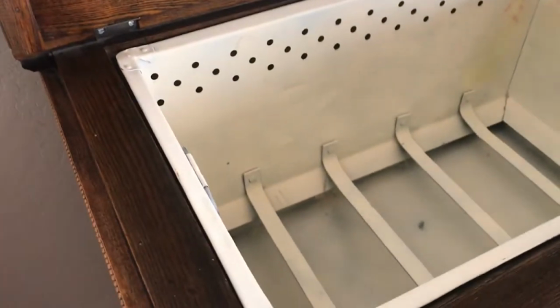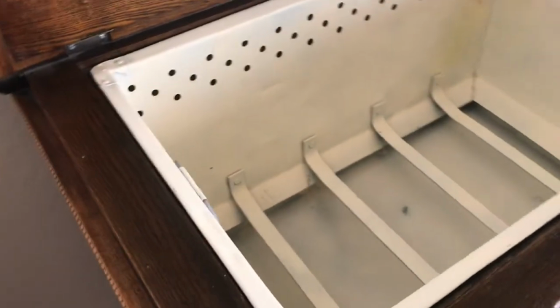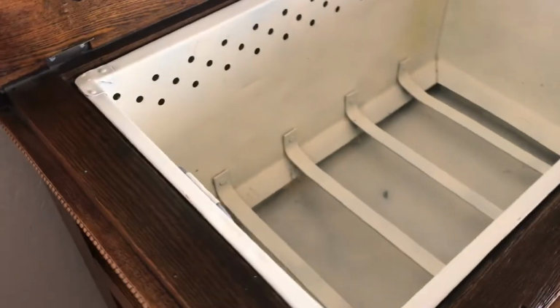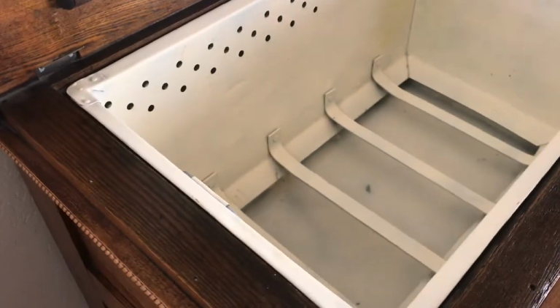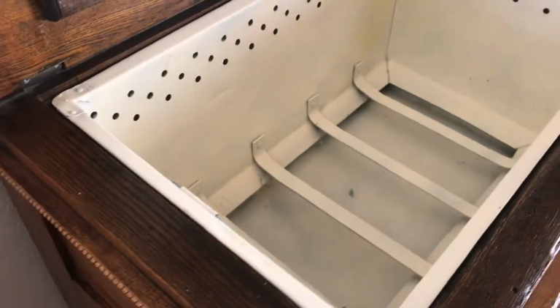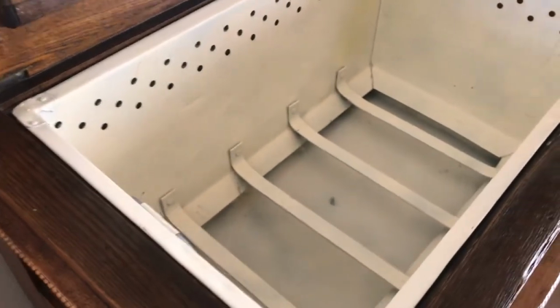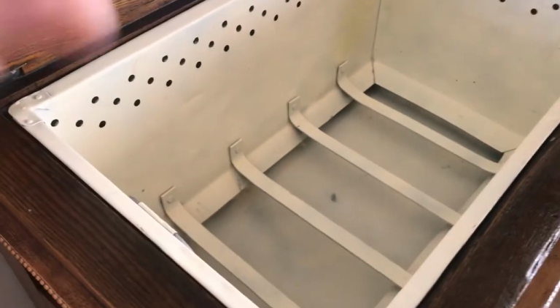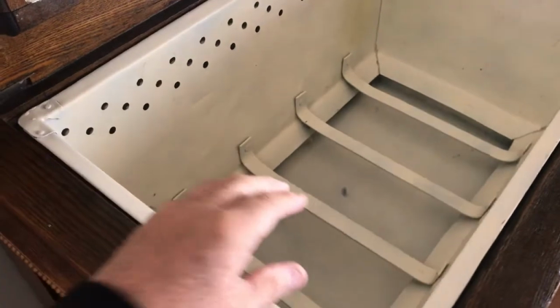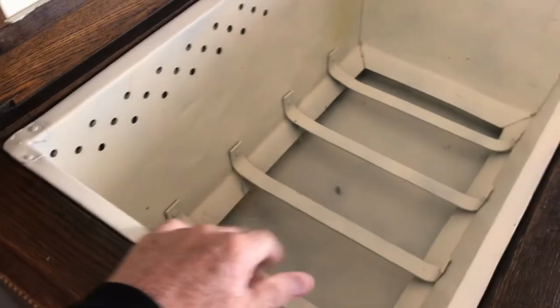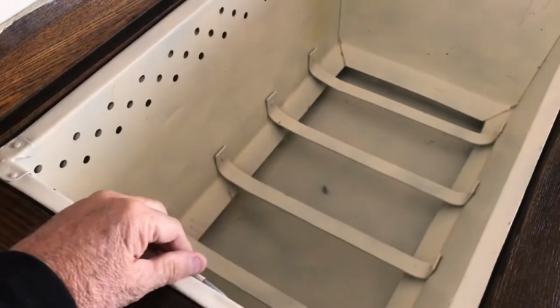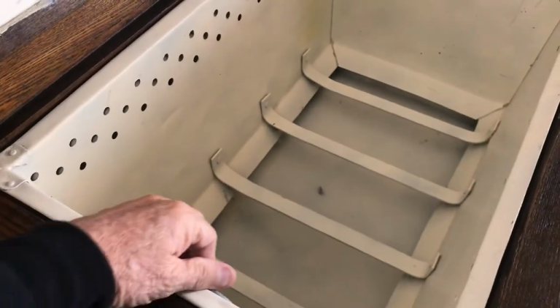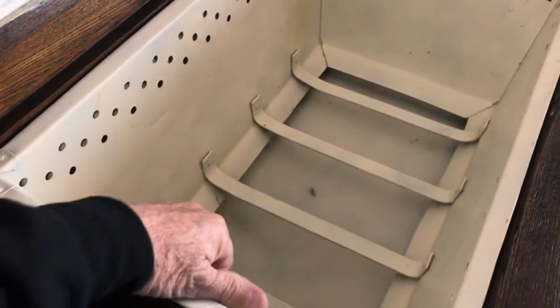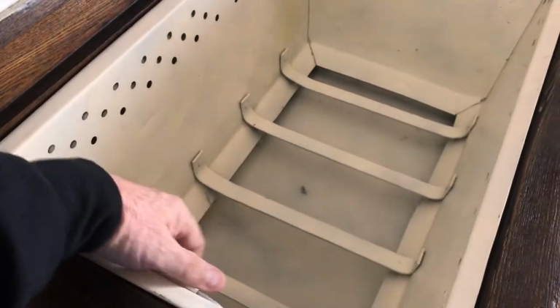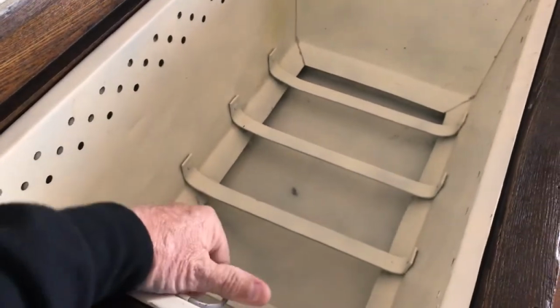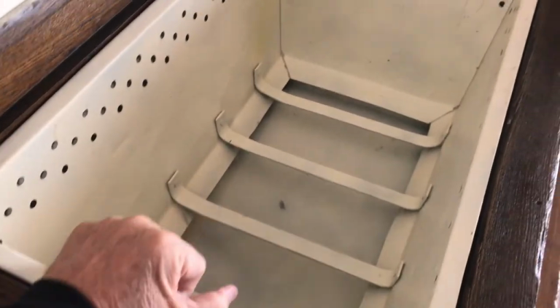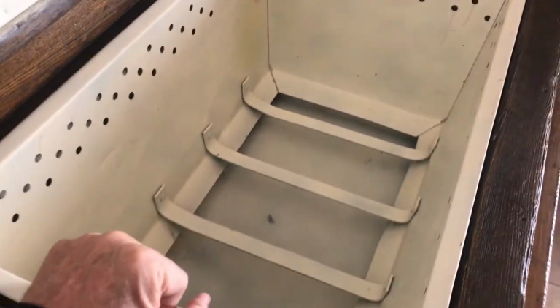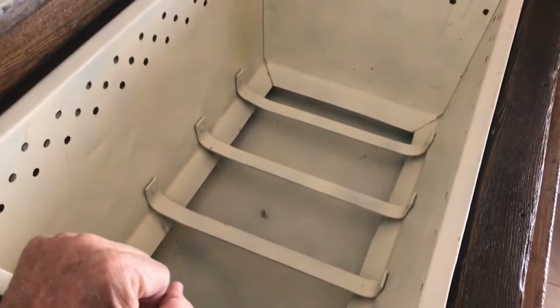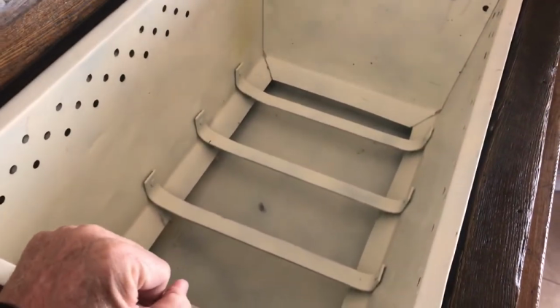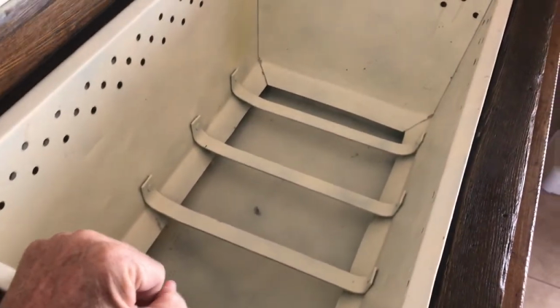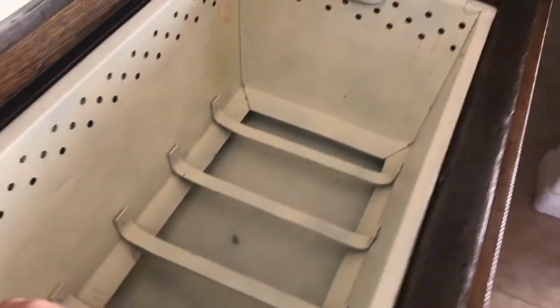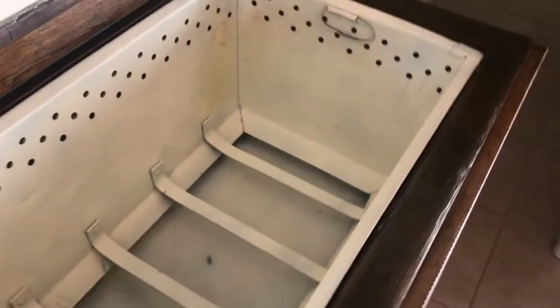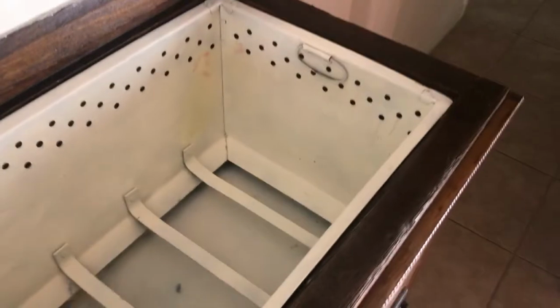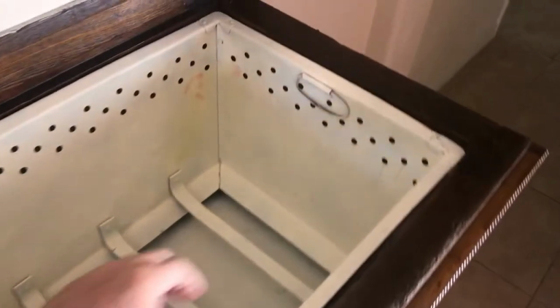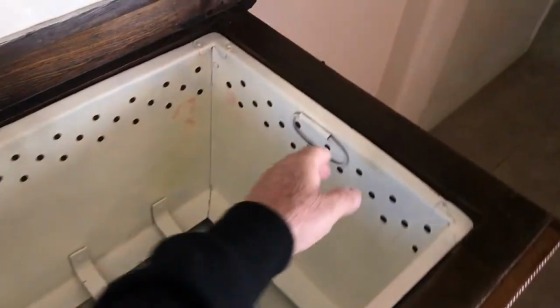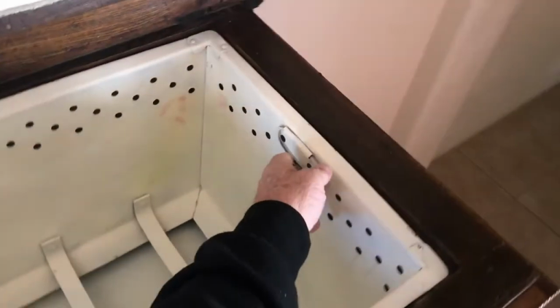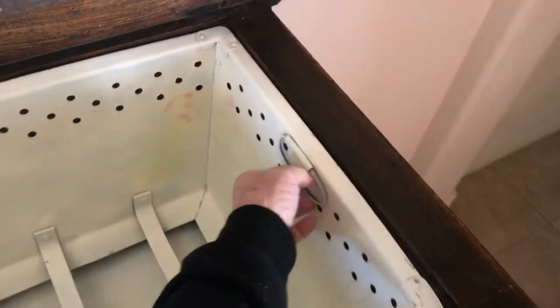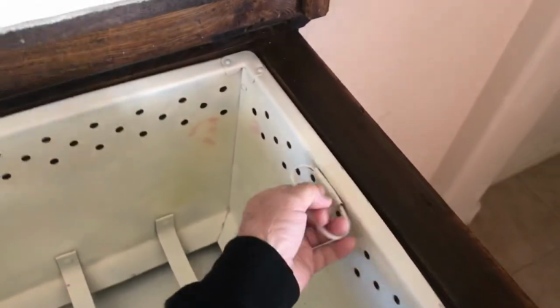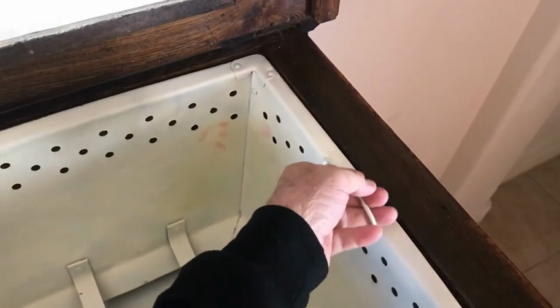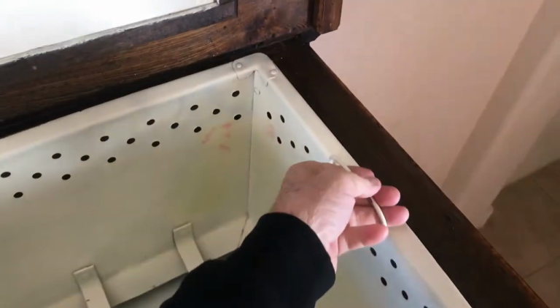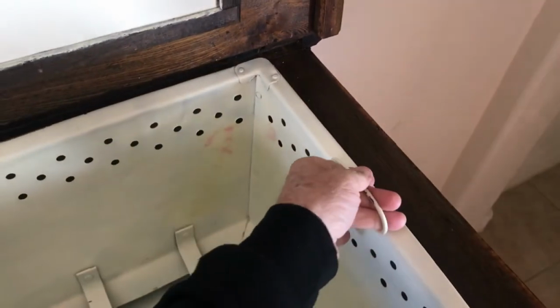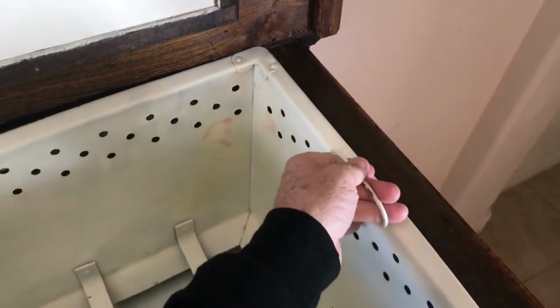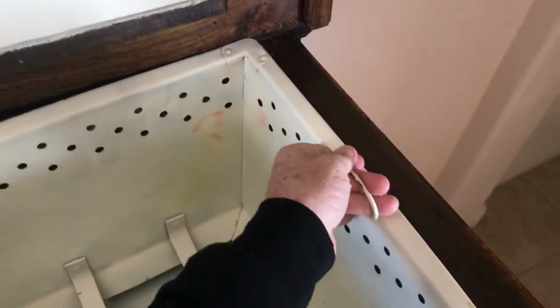Inside is a spot right here — this actually lifts out. If I had a partner here to help me, this would lift out for cleaning. You can see that this lifts out.